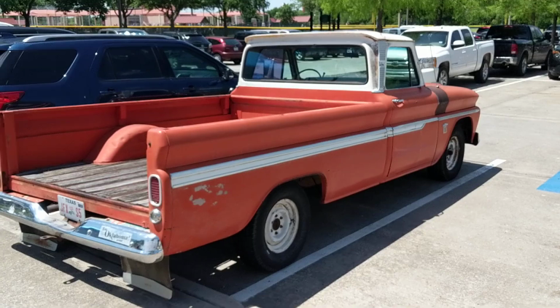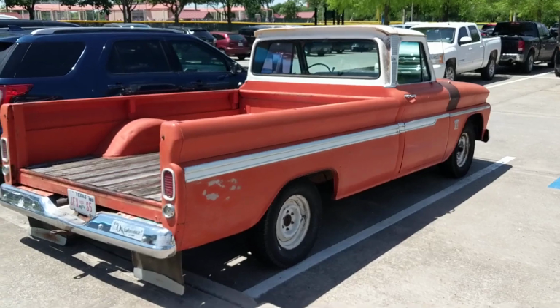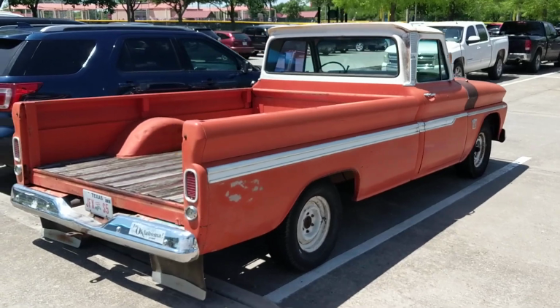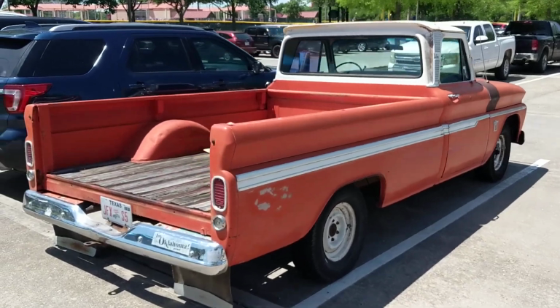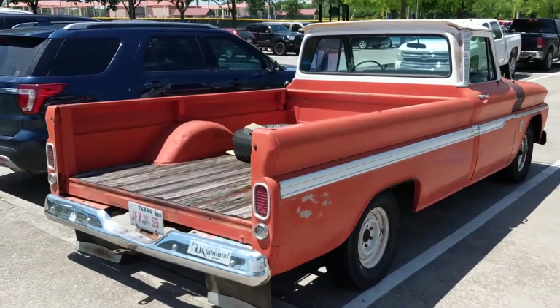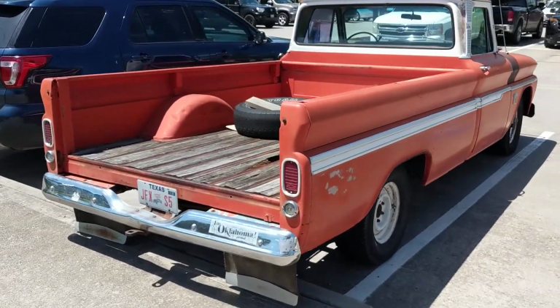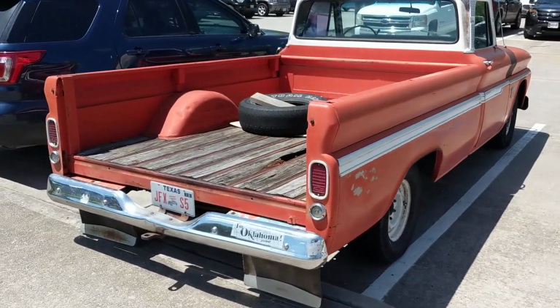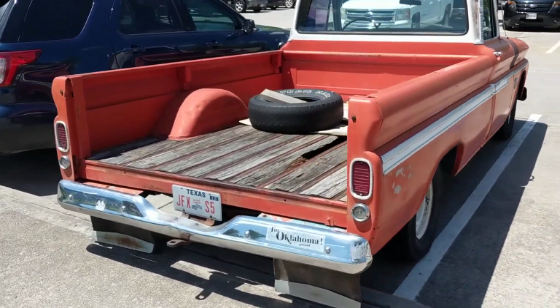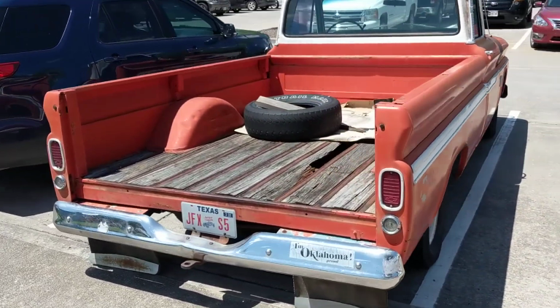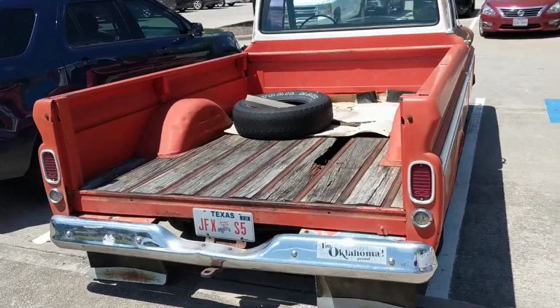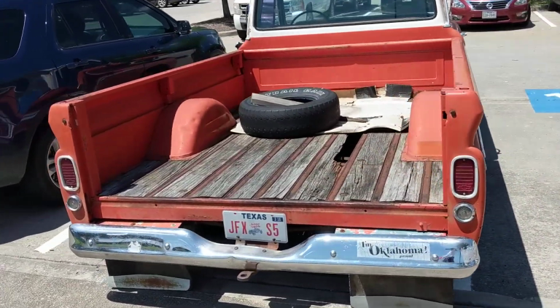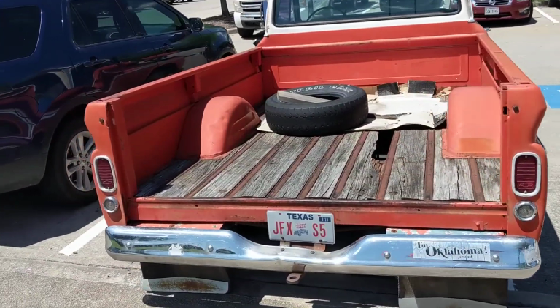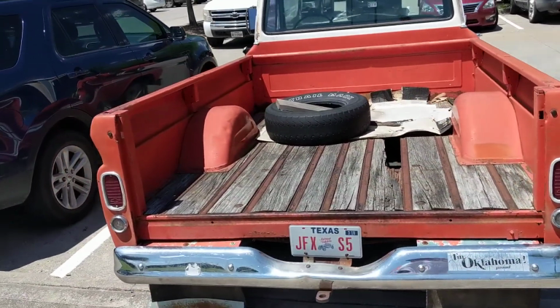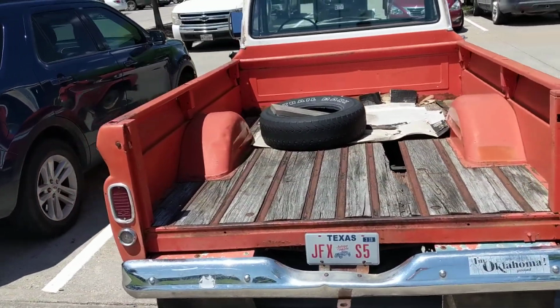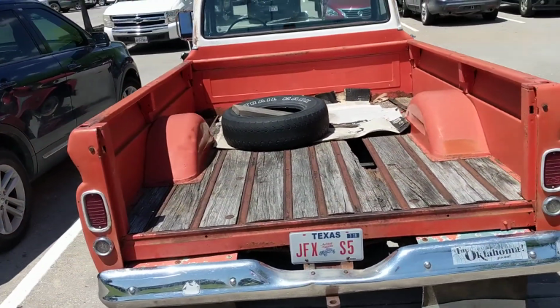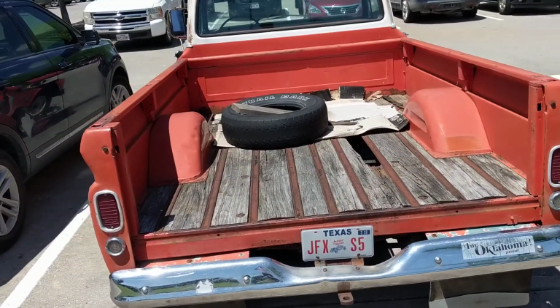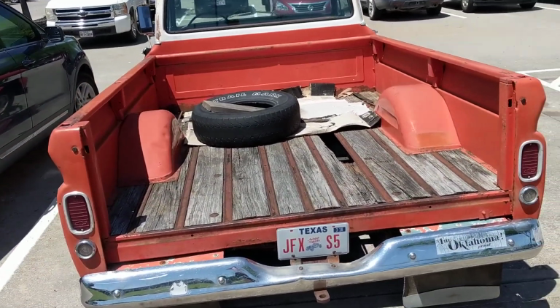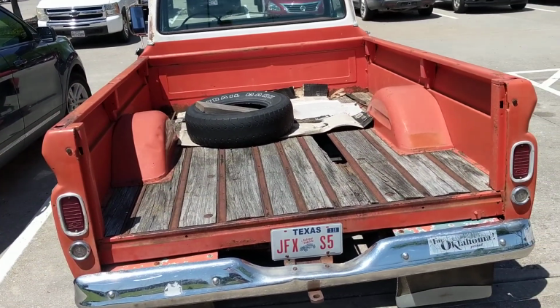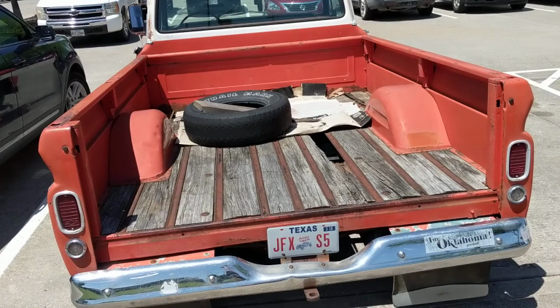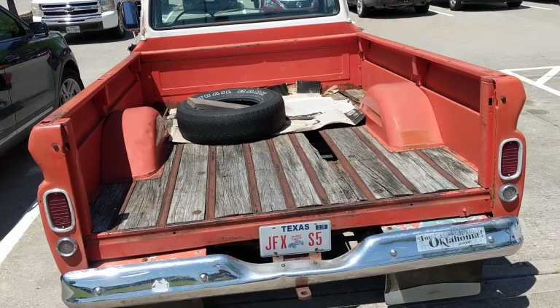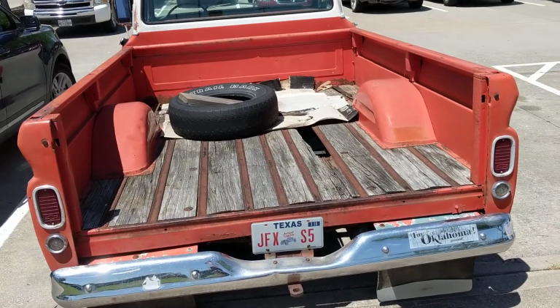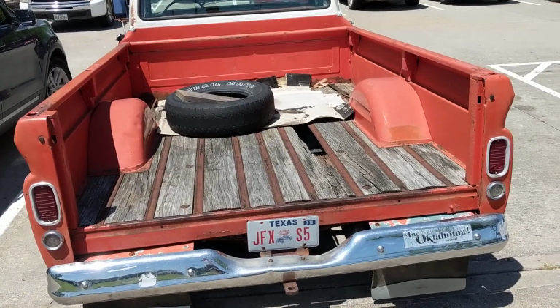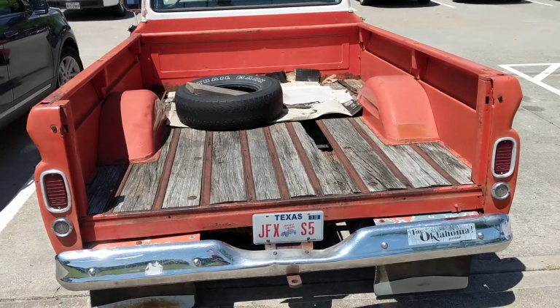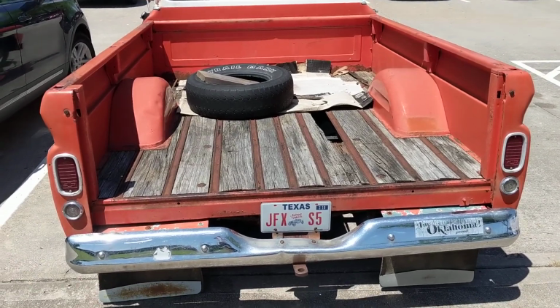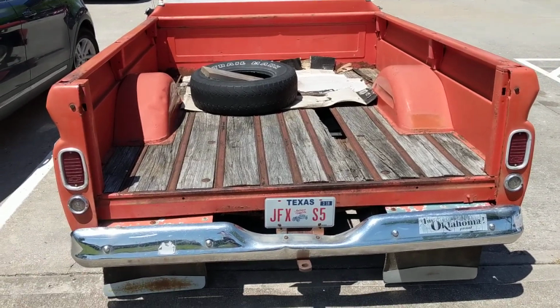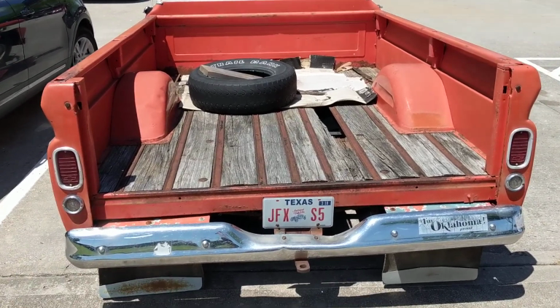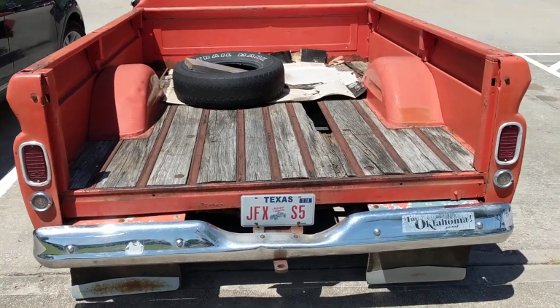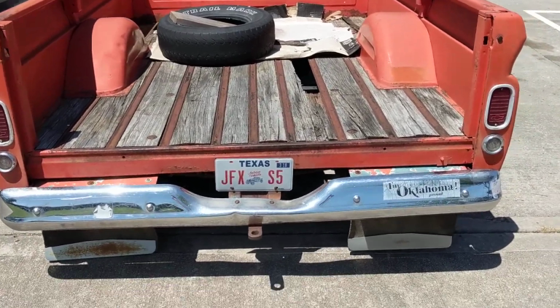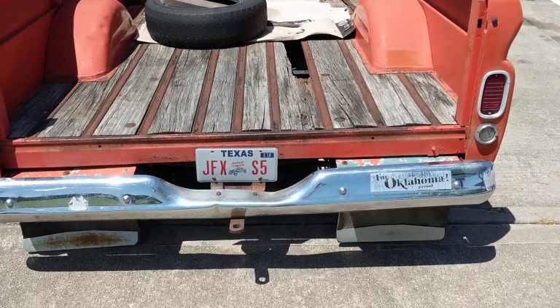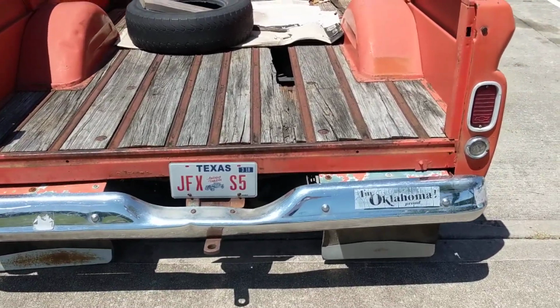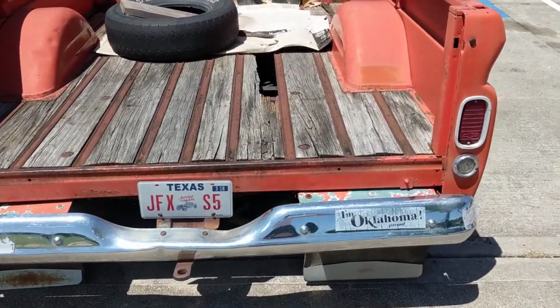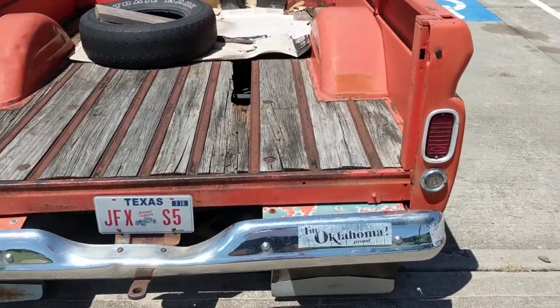We're out here at the park and it looks like somebody drove their truck out here. More of this is one old truck right here. You don't see these very often. It's got wood back there for the bed.